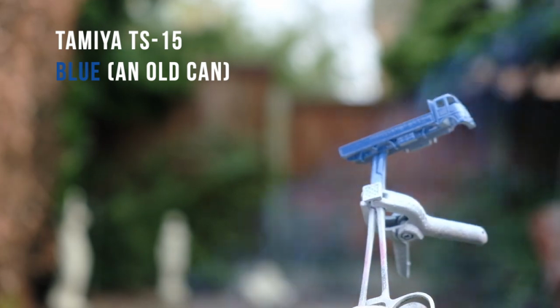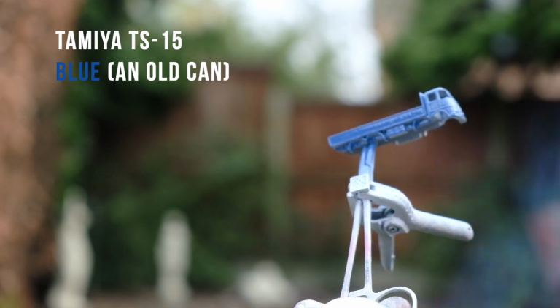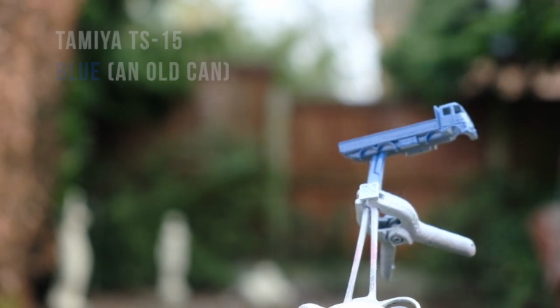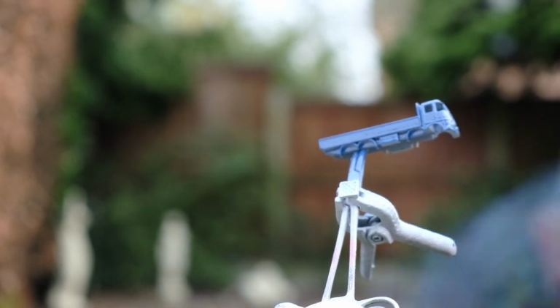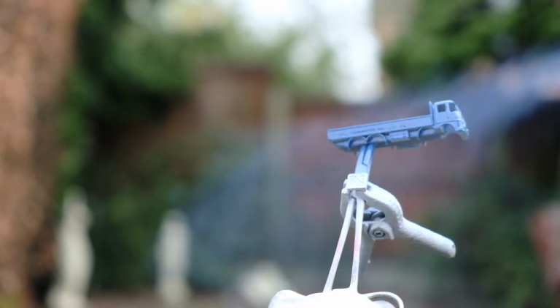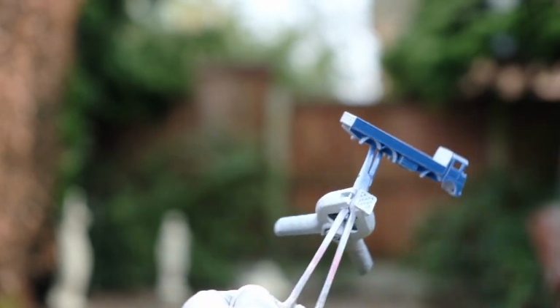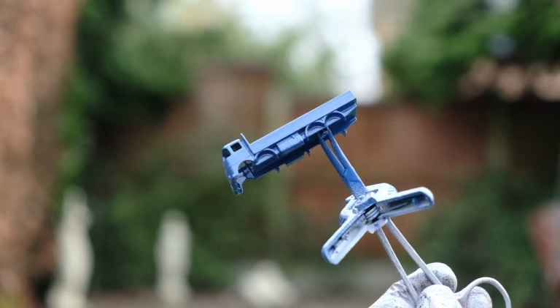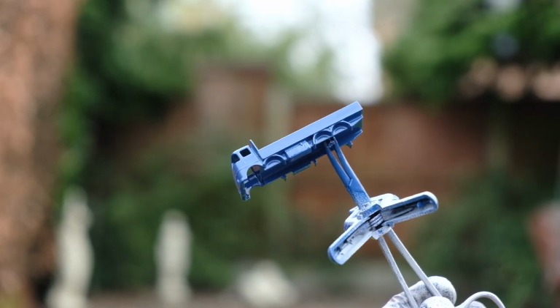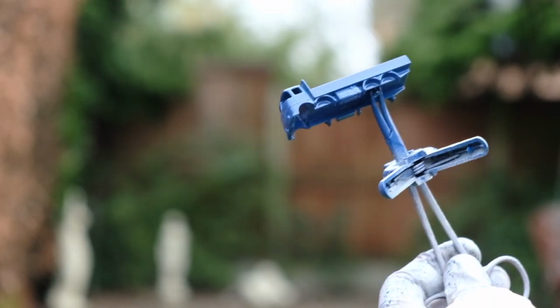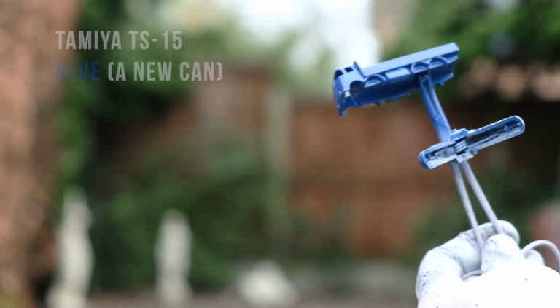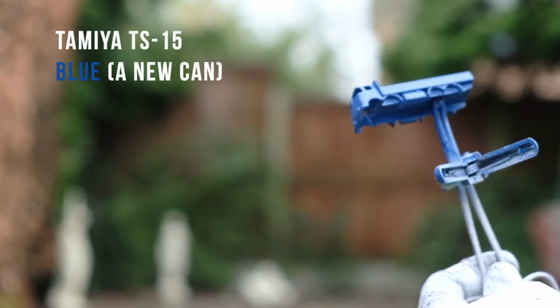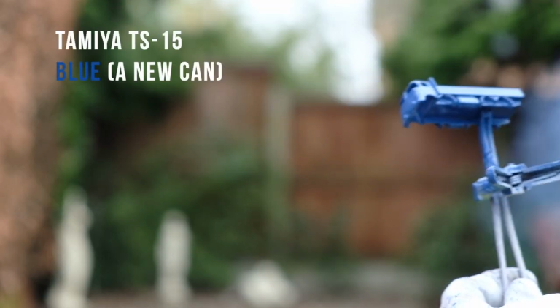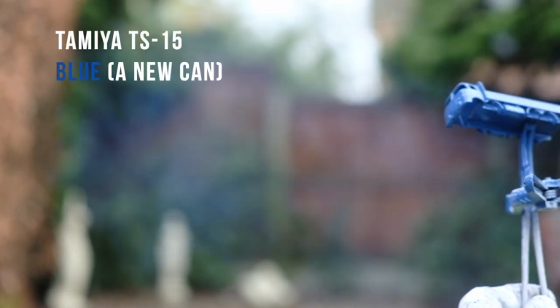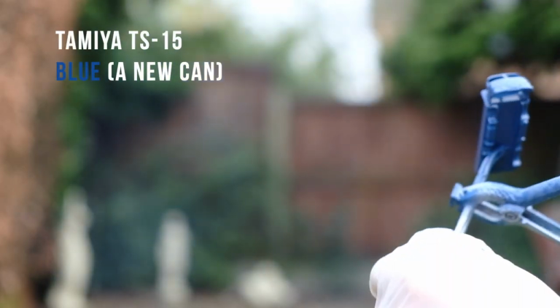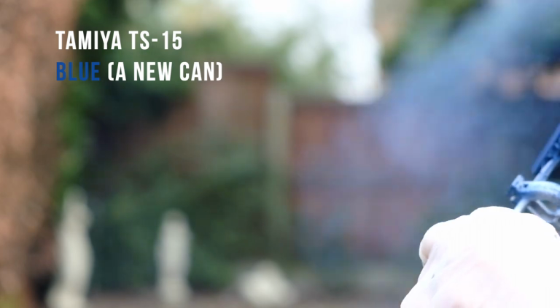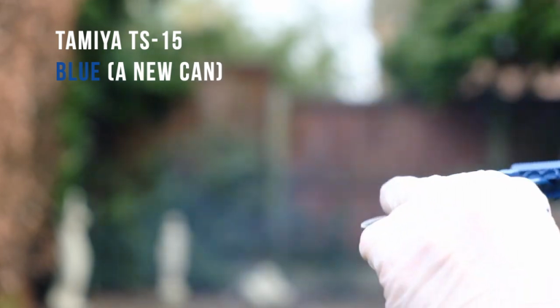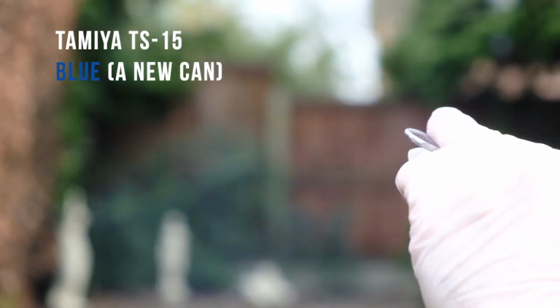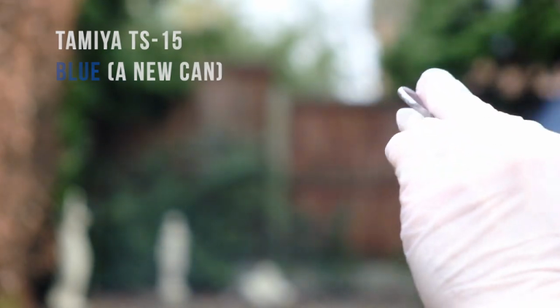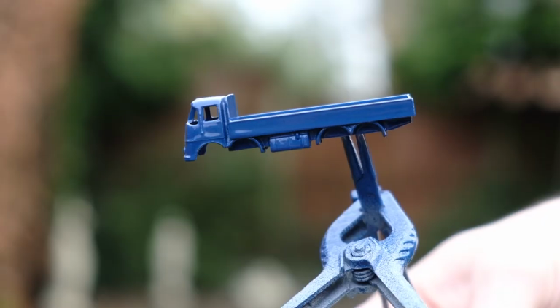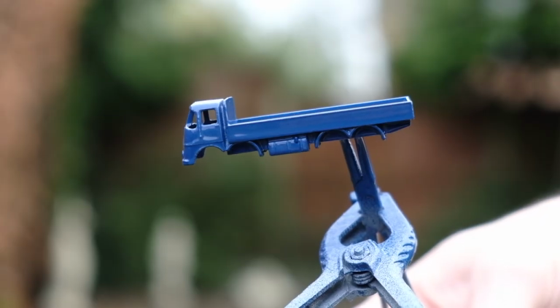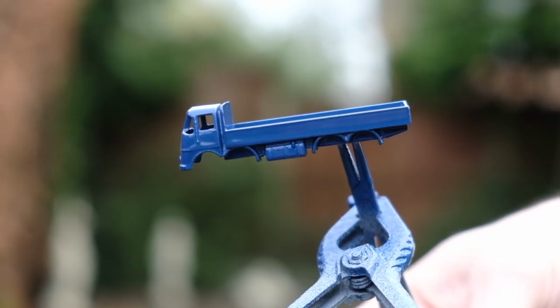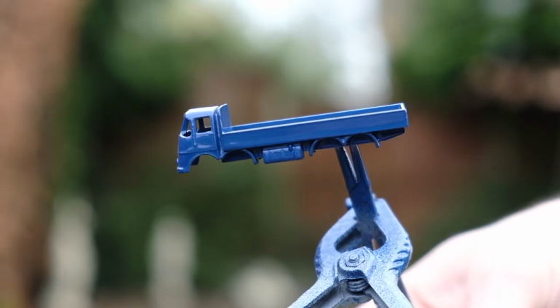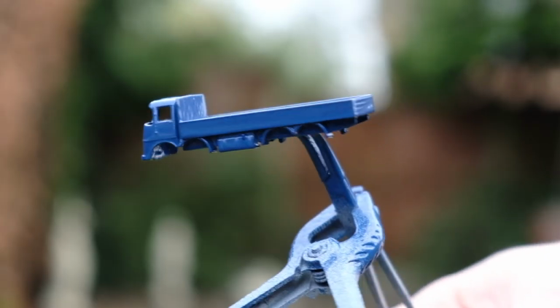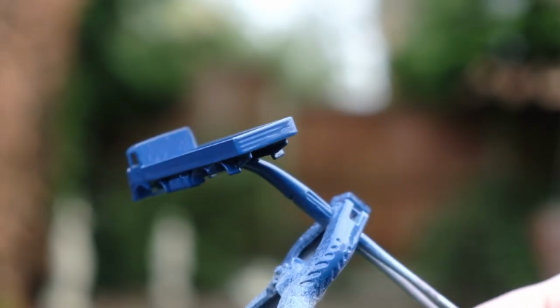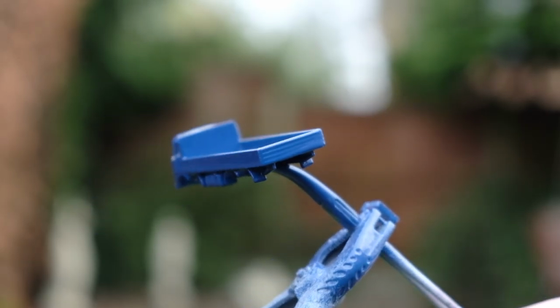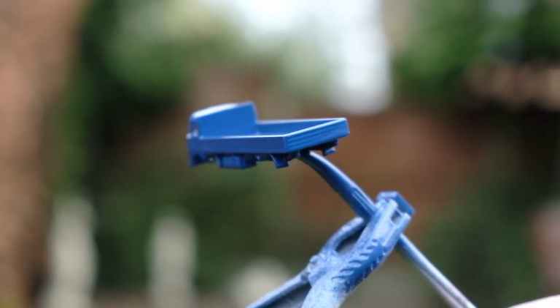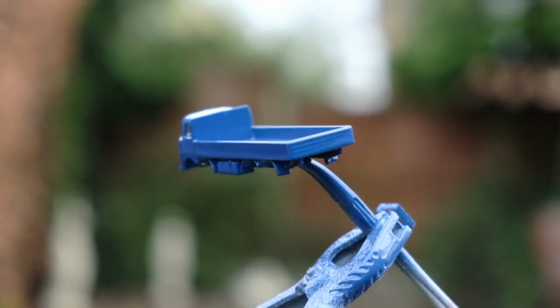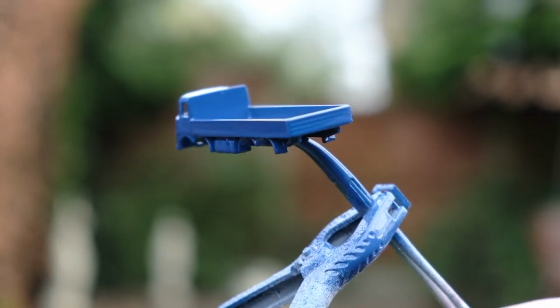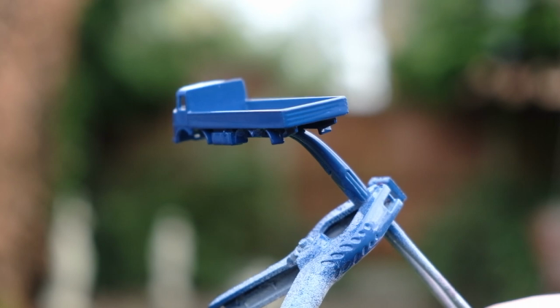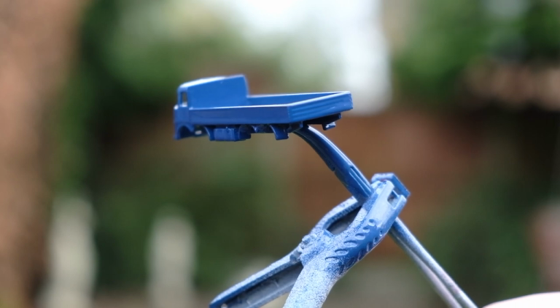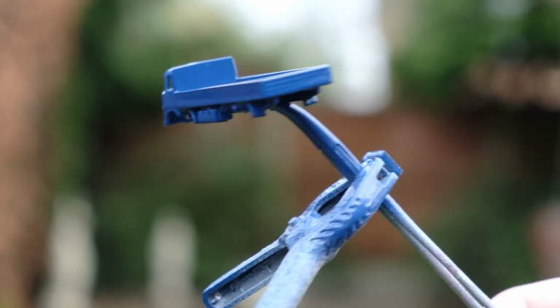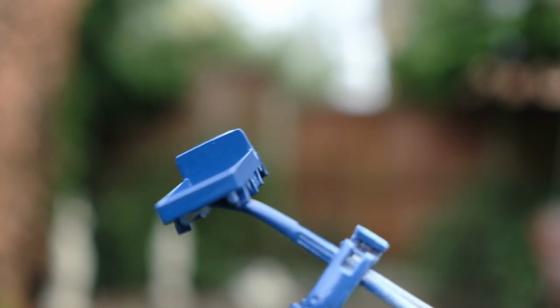The model gets a coat of TS-15 blue as I use up the dregs of an old can. Like all castings of this age, shades can really vary model to model from light to dark.